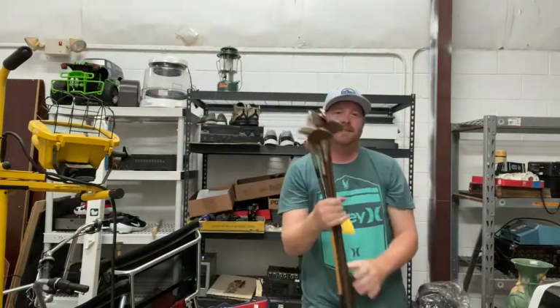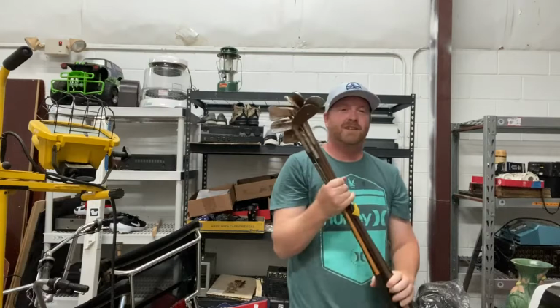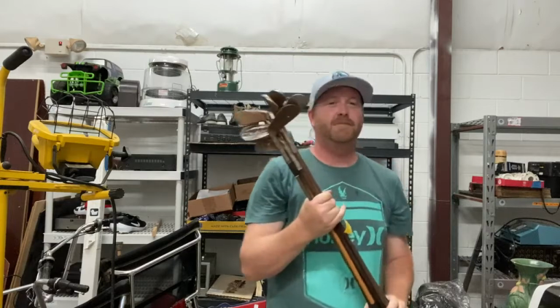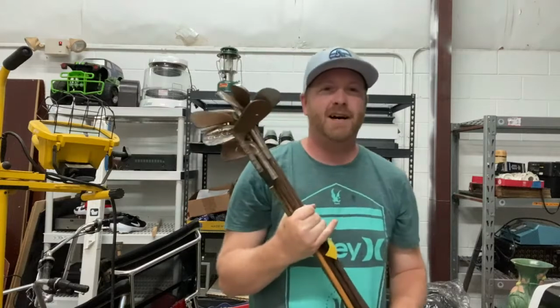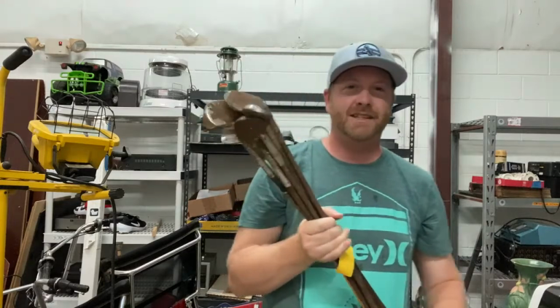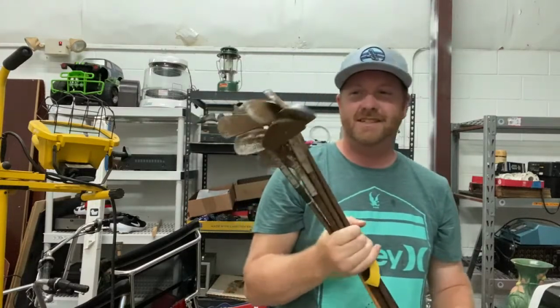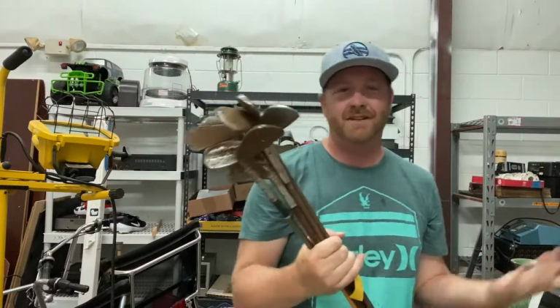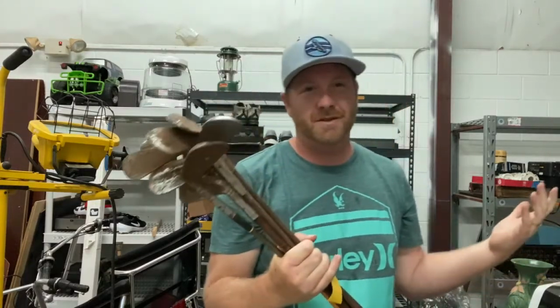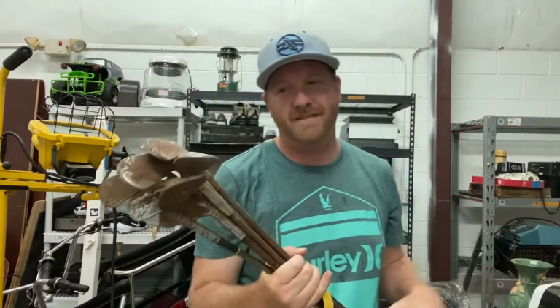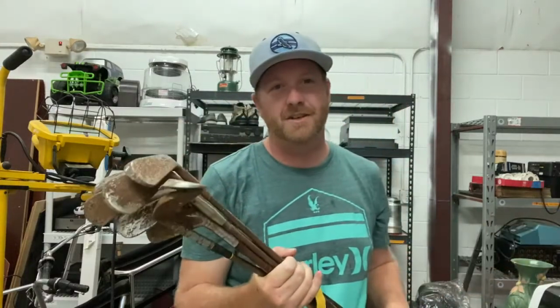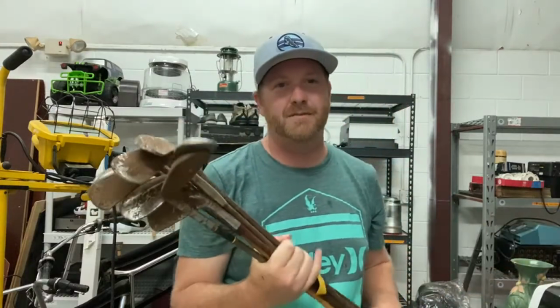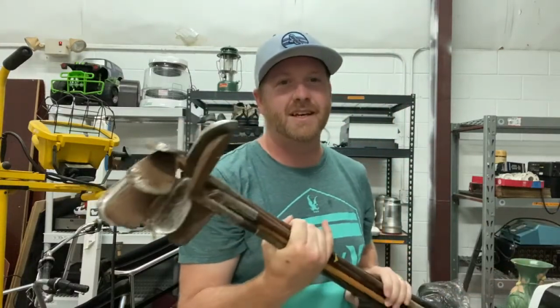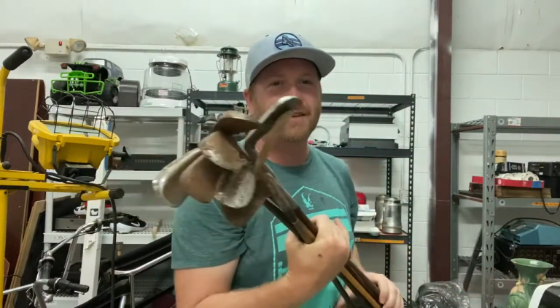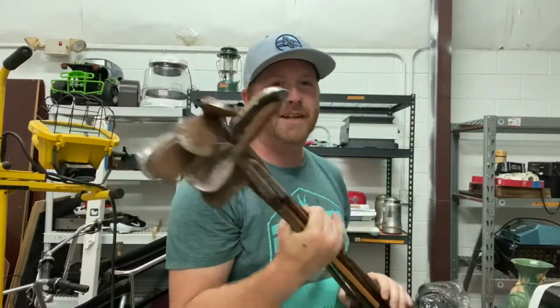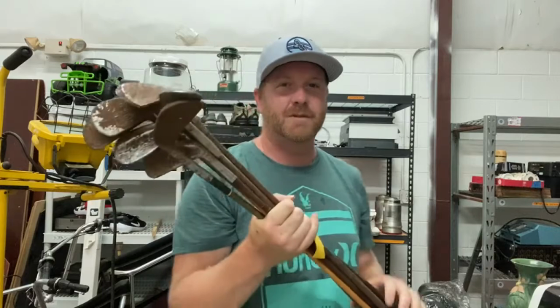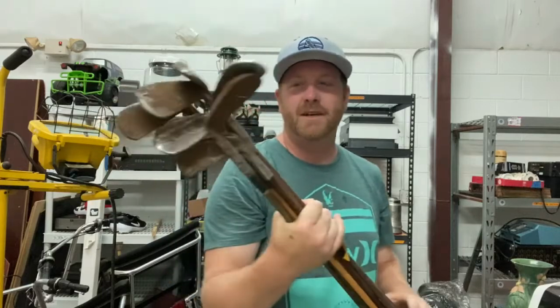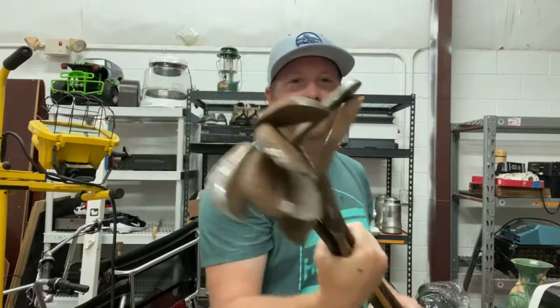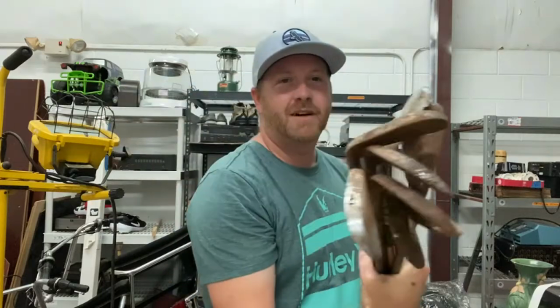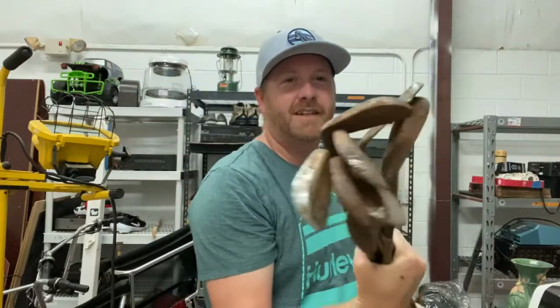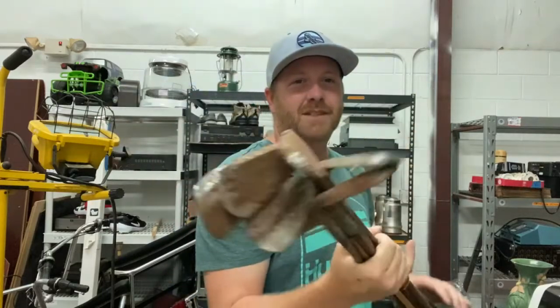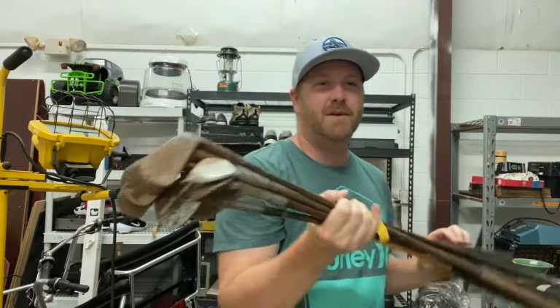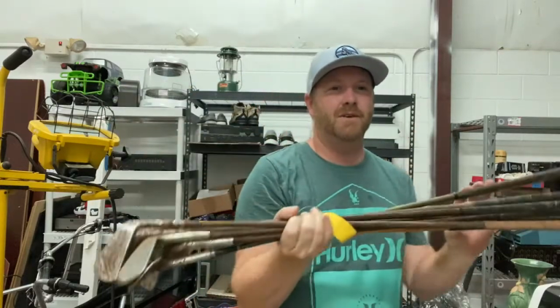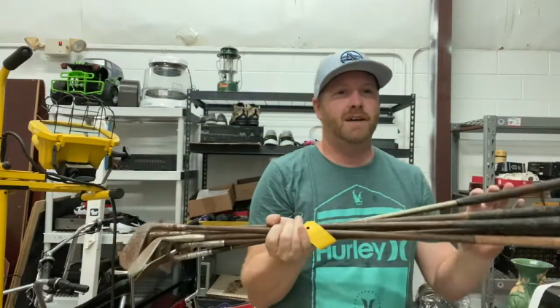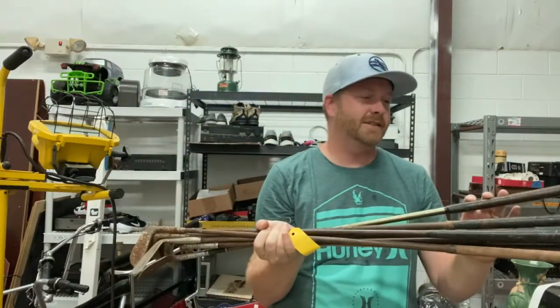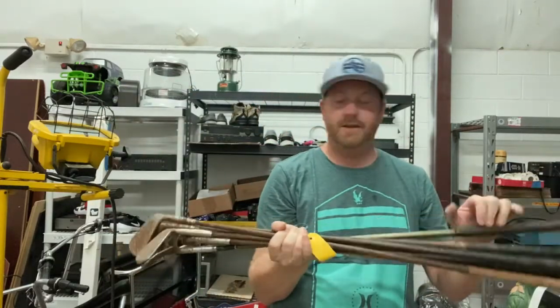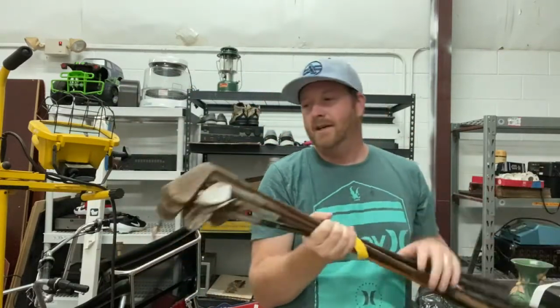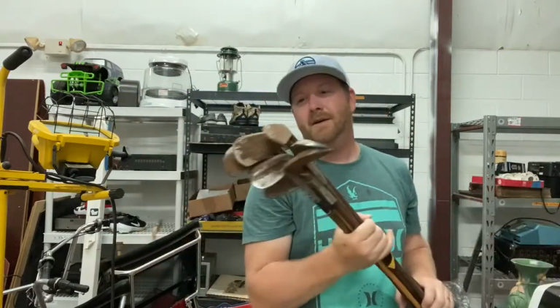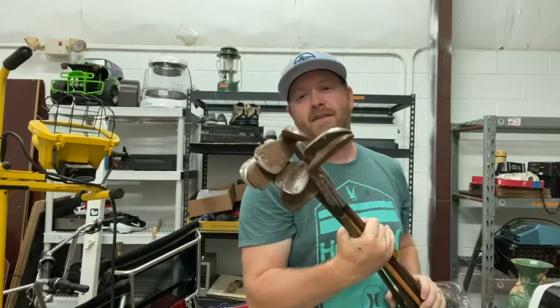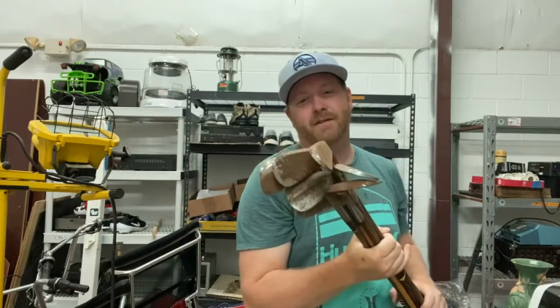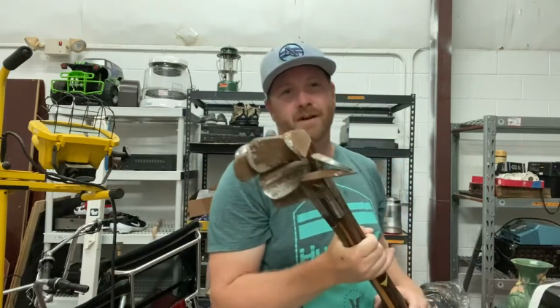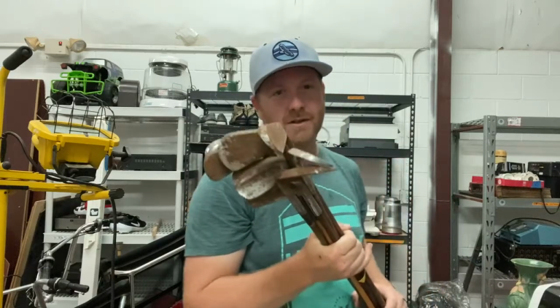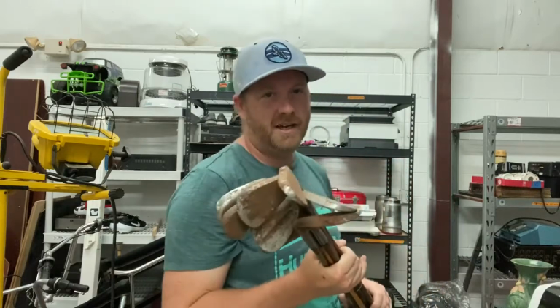This was kind of an impulse buy — I bought these vintage golf clubs for only $5. Nobody was bidding, so I went ahead and scooped them up. They're in really rough condition, but somebody might want them for wall hangers. I should be able to get like $40 or $50 for the whole set.